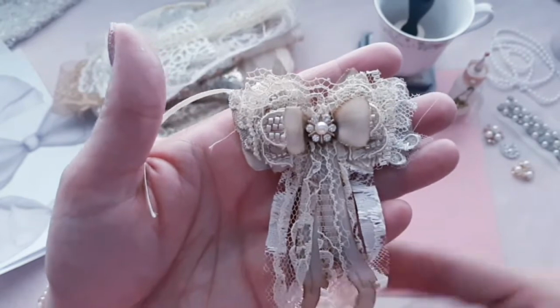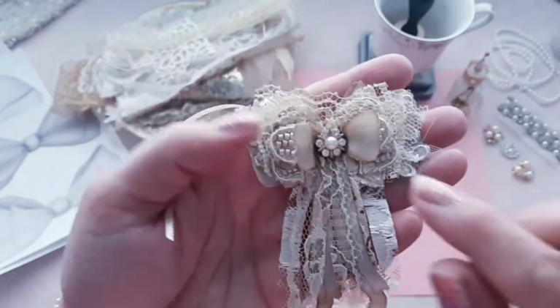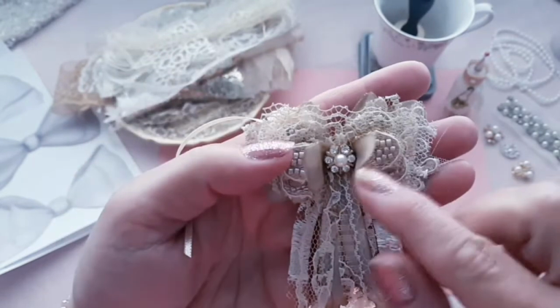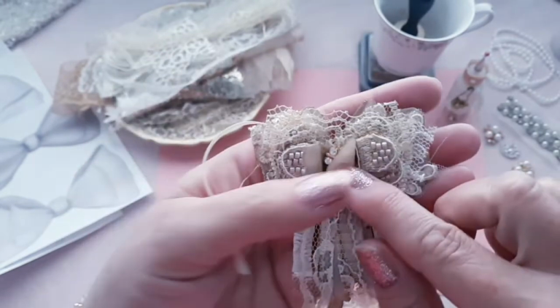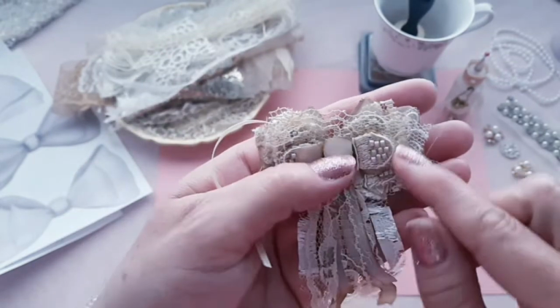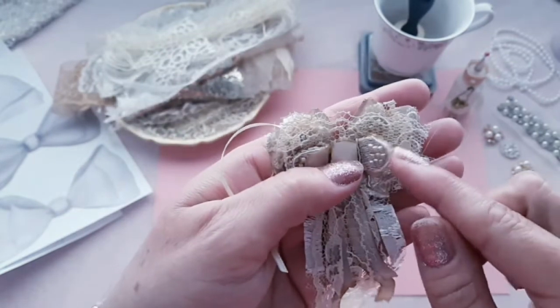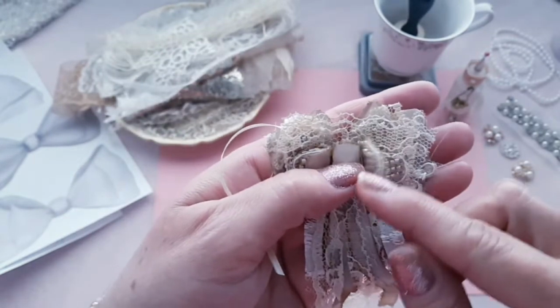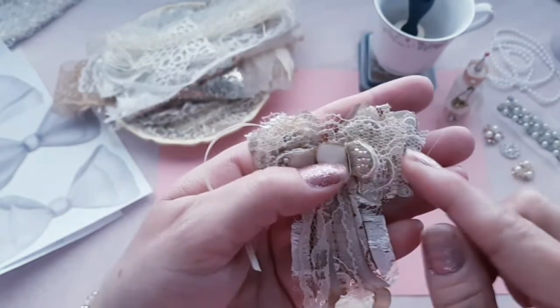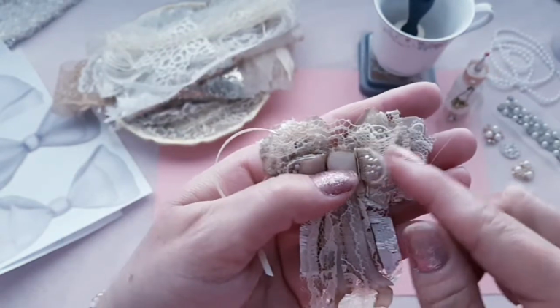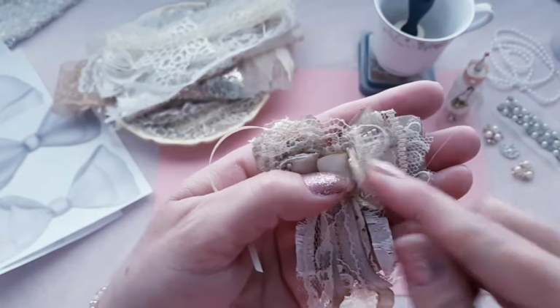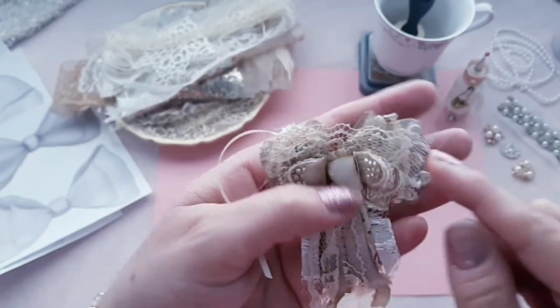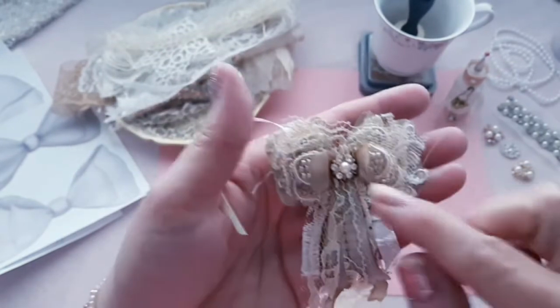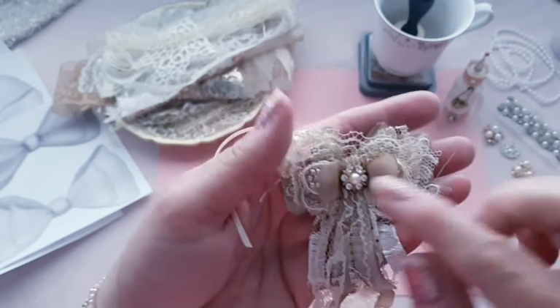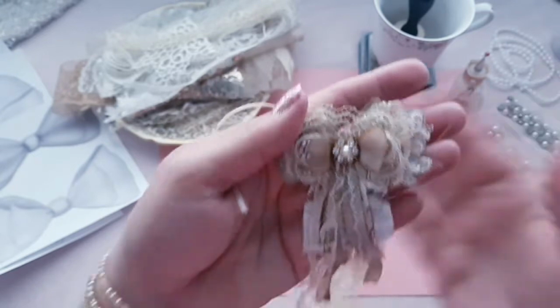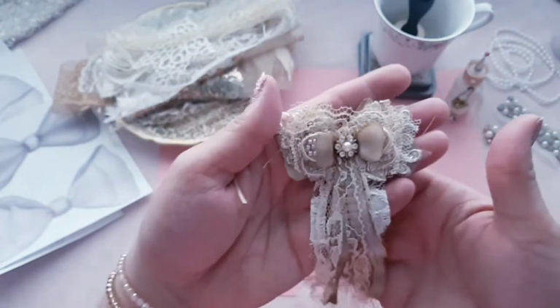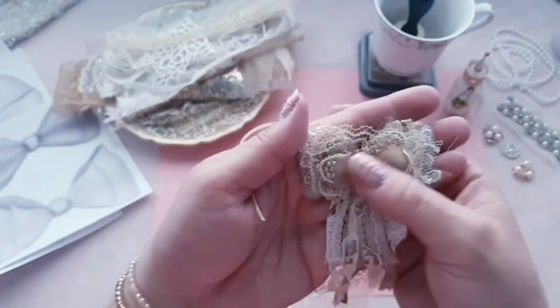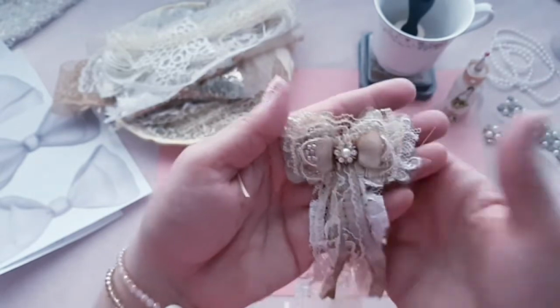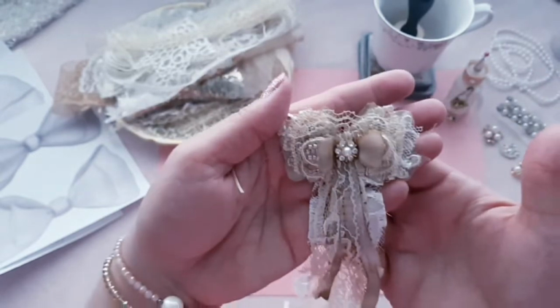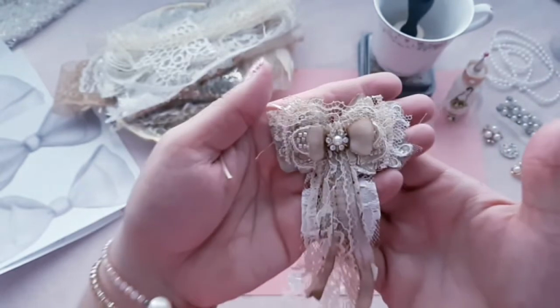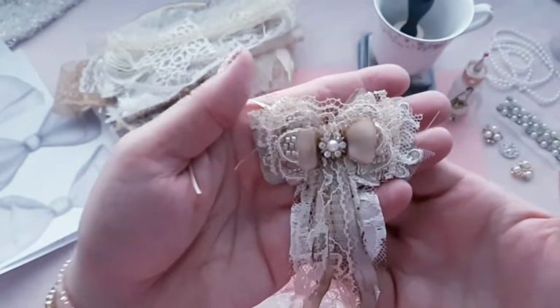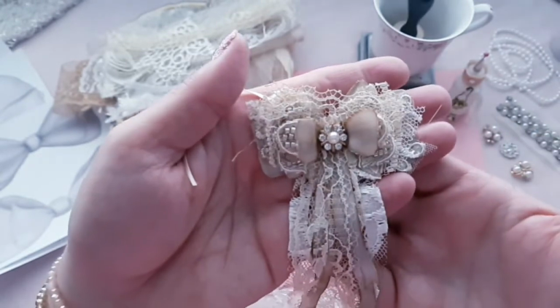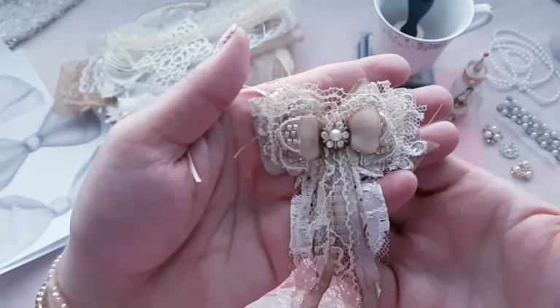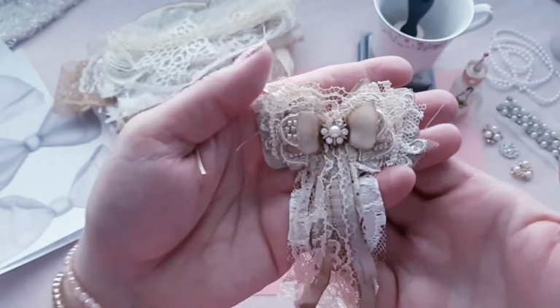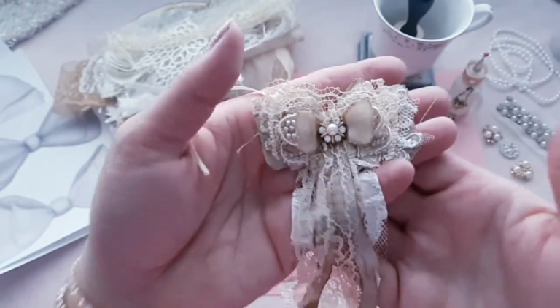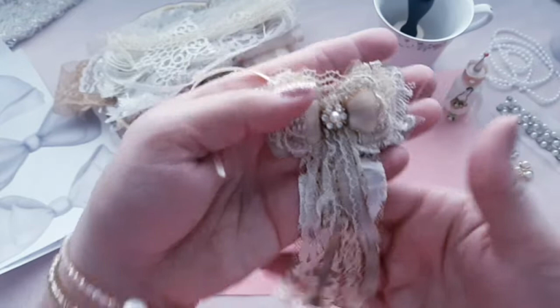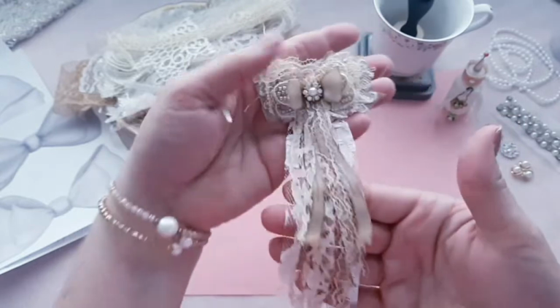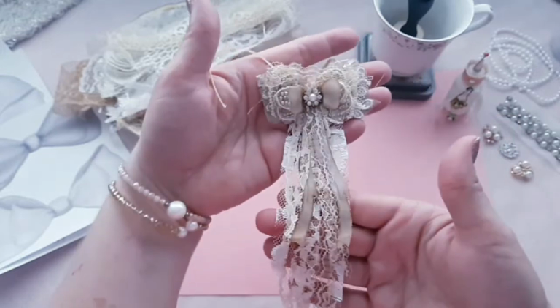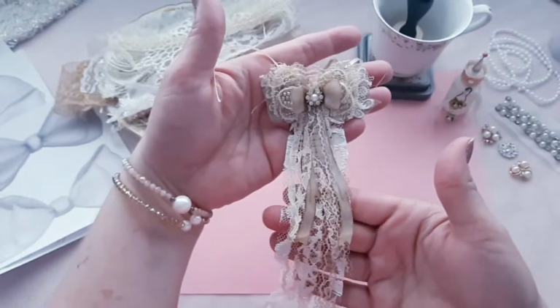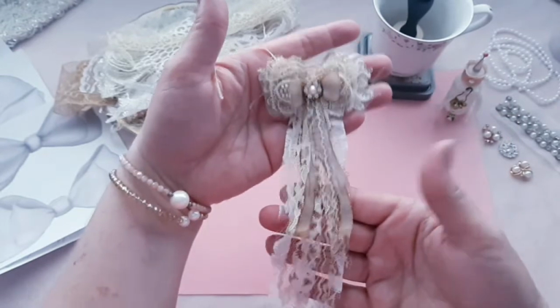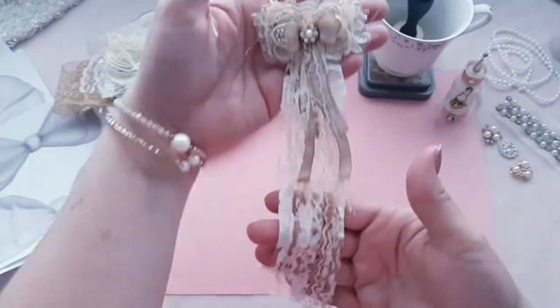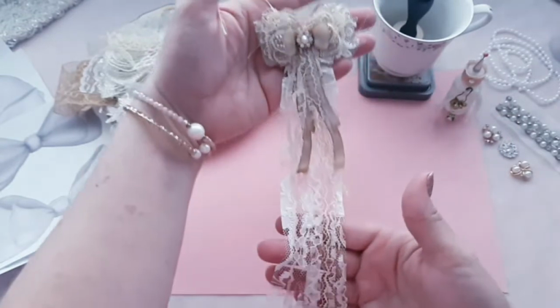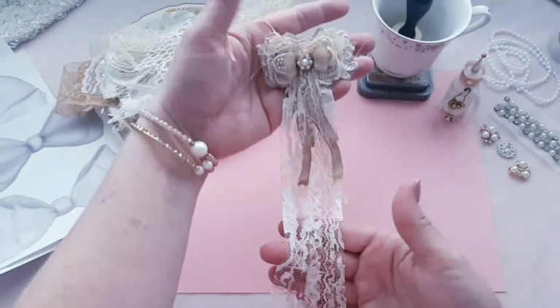I put appliques to kind of lift up each bow to give it that feminine, pretty look. I thought that was super cute.